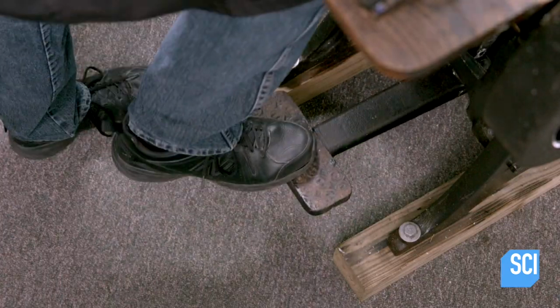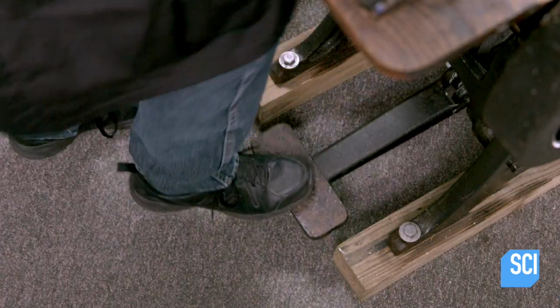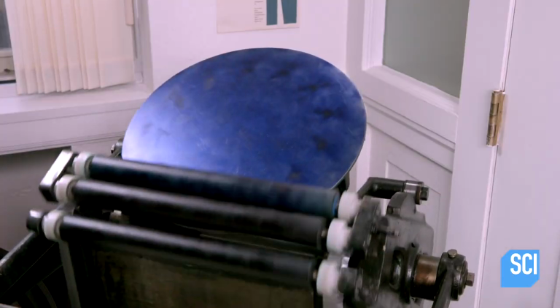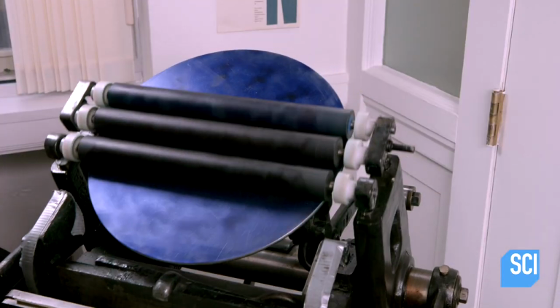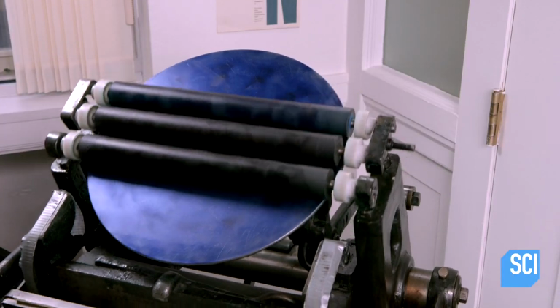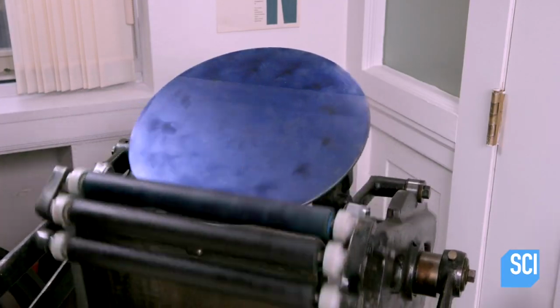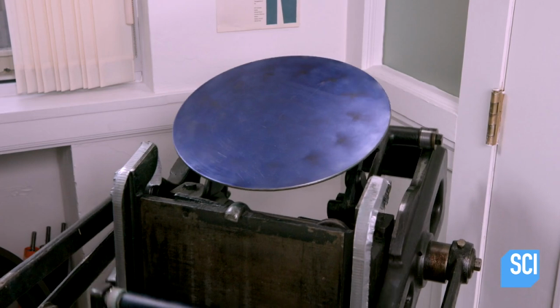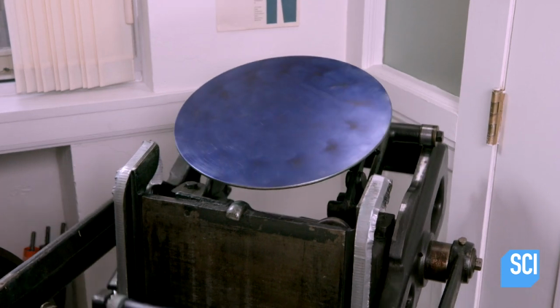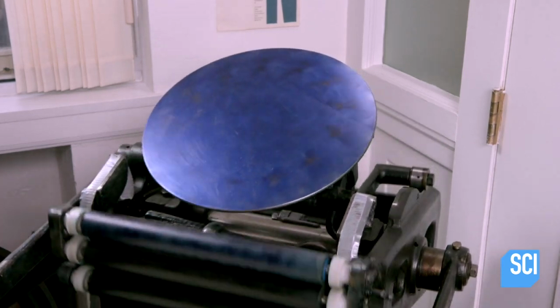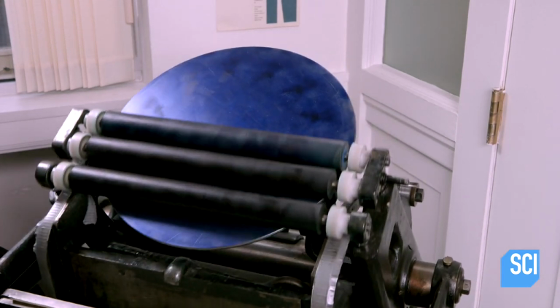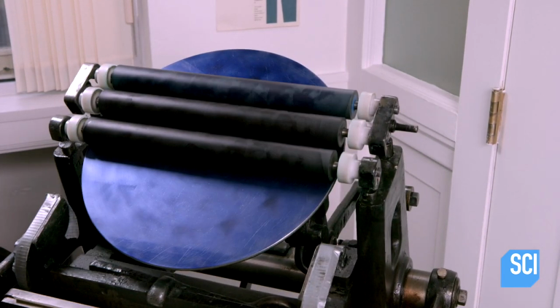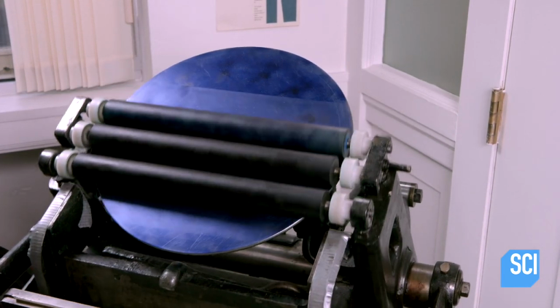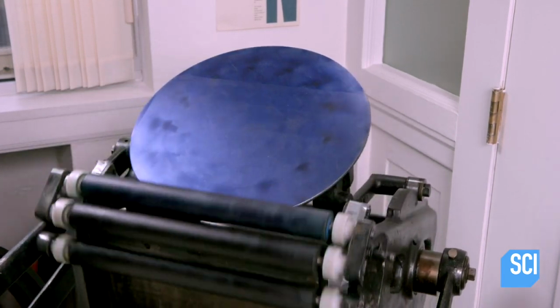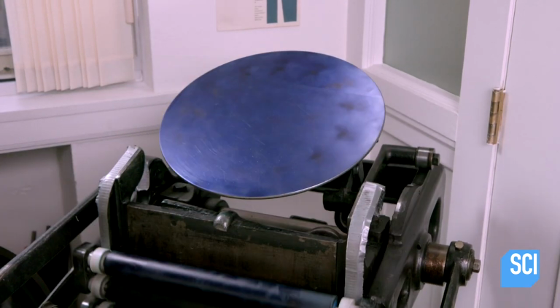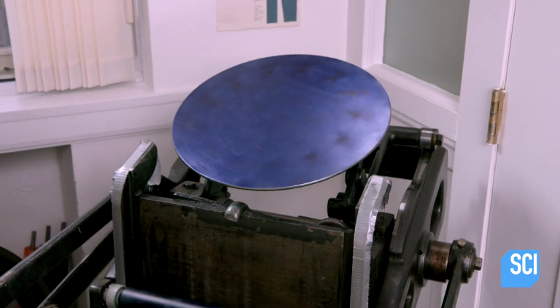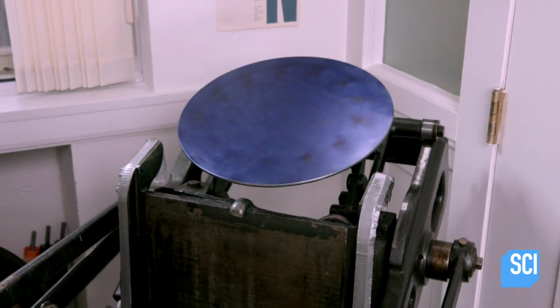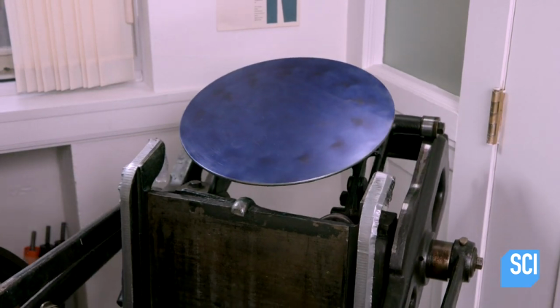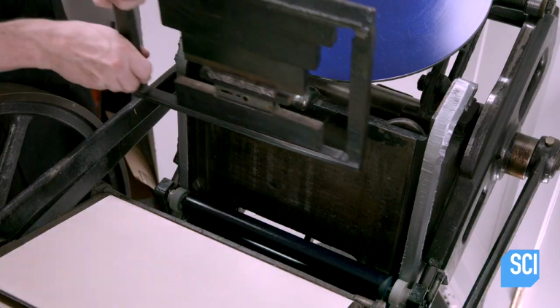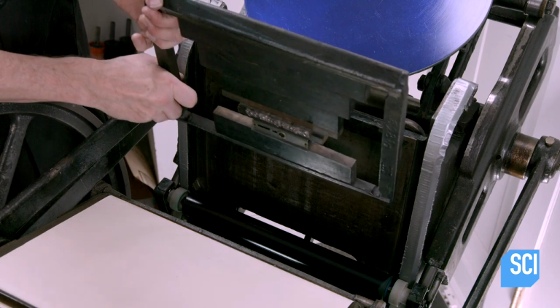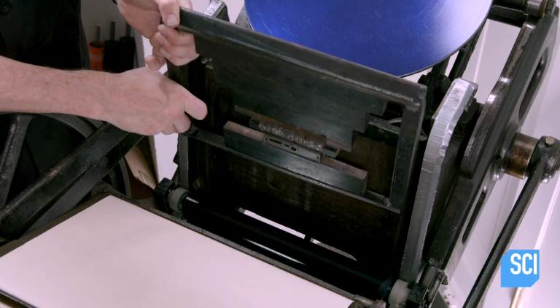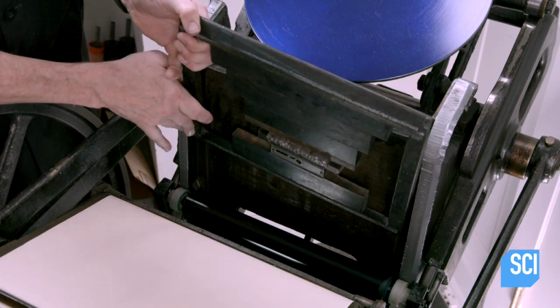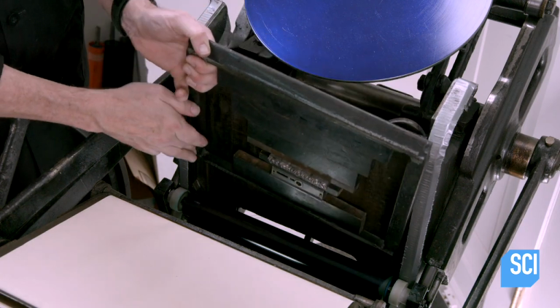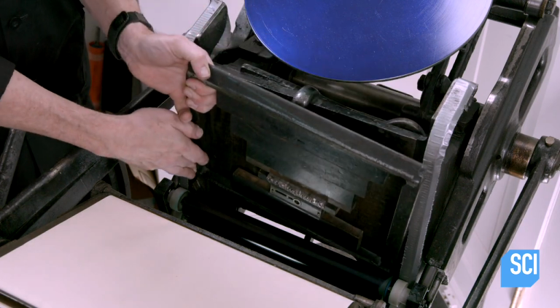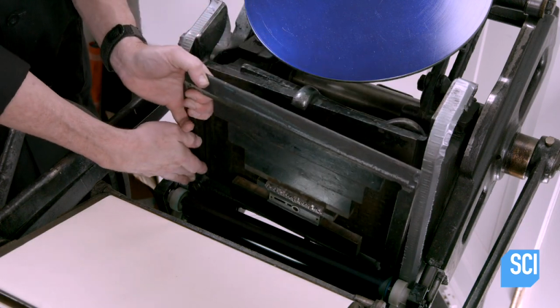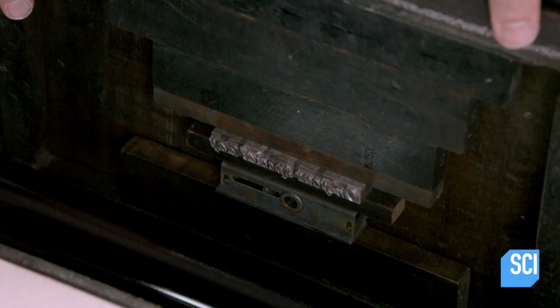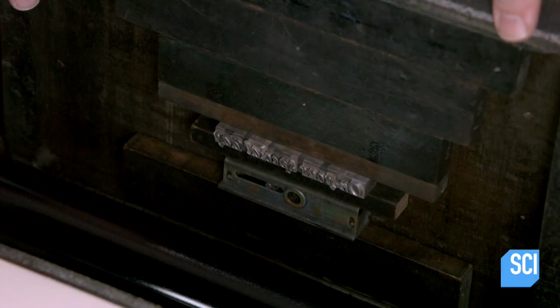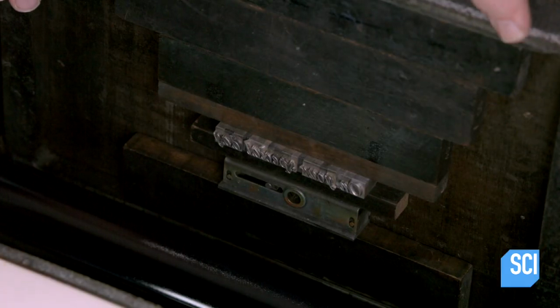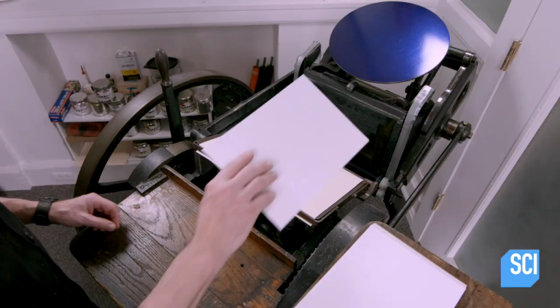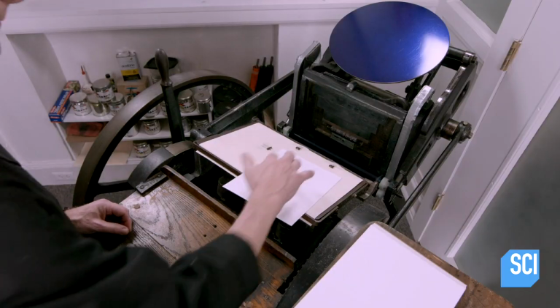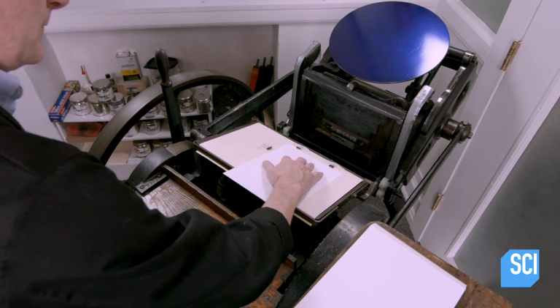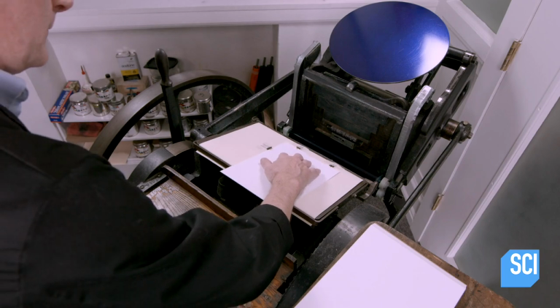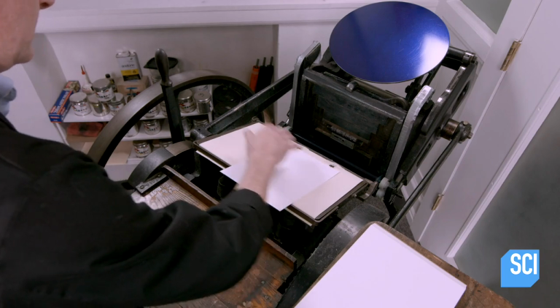He pumps on the treadle to run the rollers back and forth across the disk. This spreads the ink over the disk and onto the rollers. He then inserts the chase containing the form into what's called the bed of the press. Now he's ready to start printing.